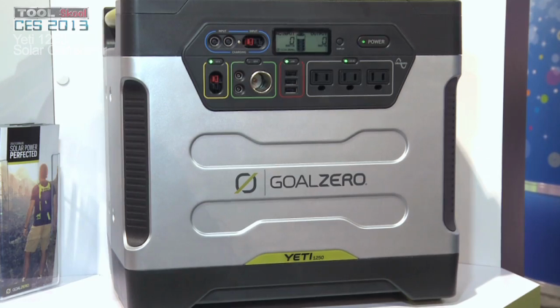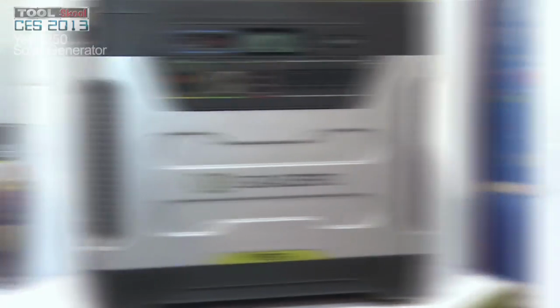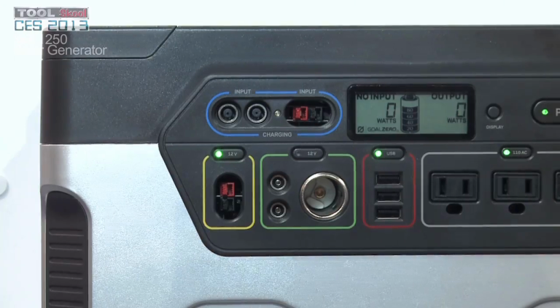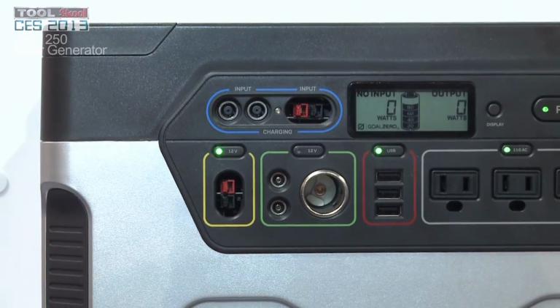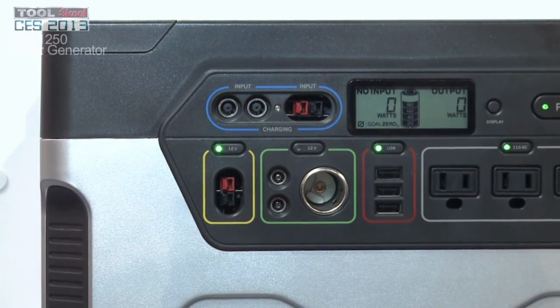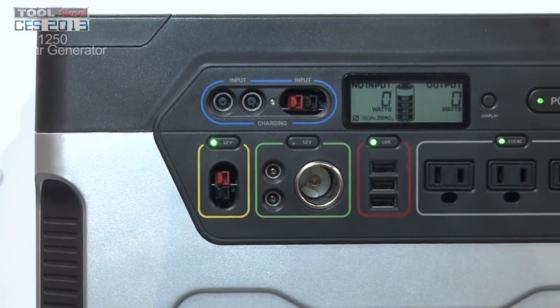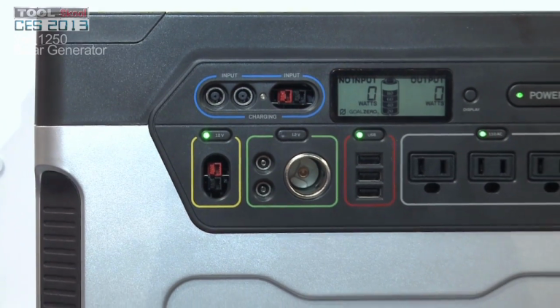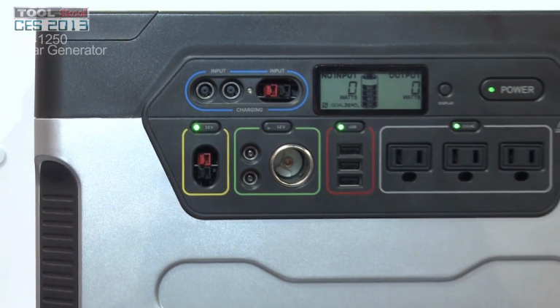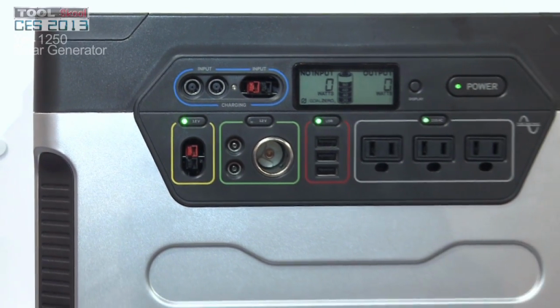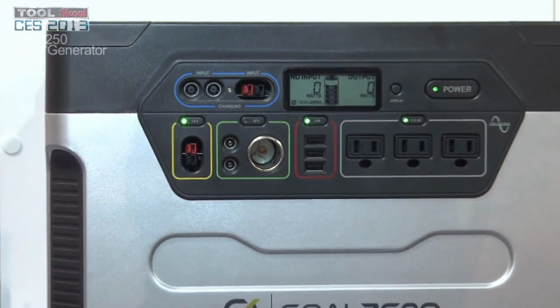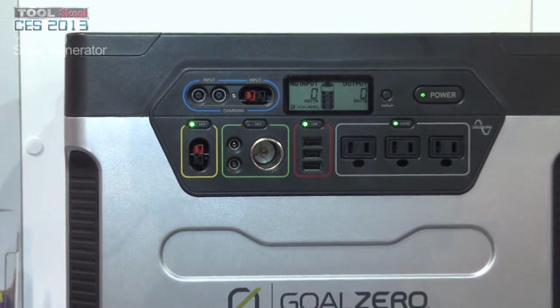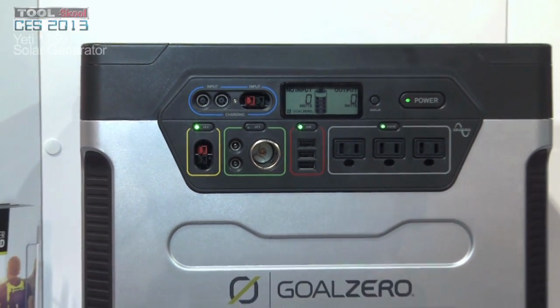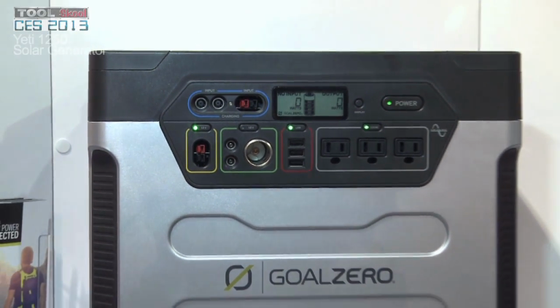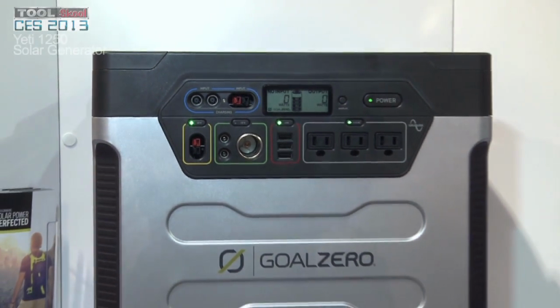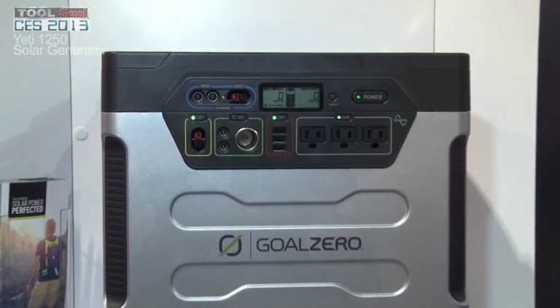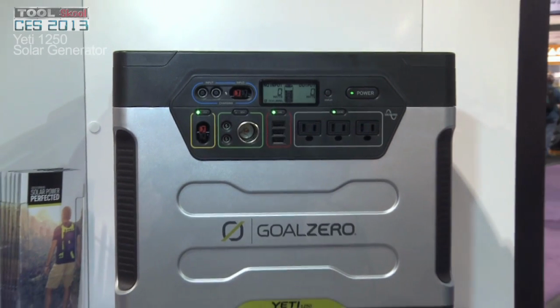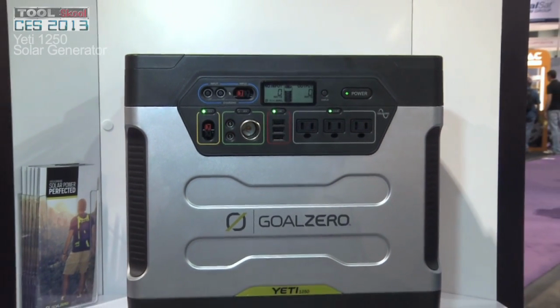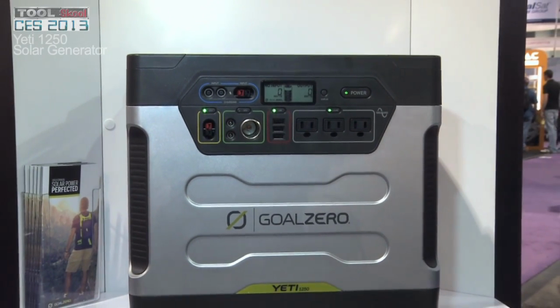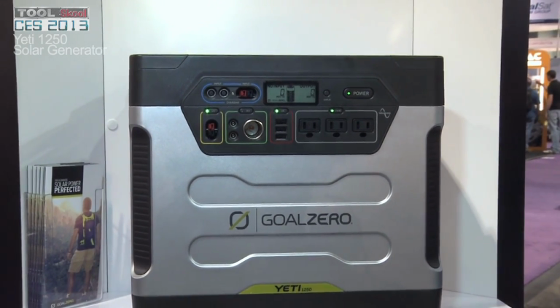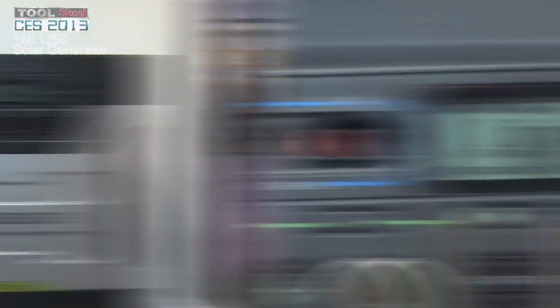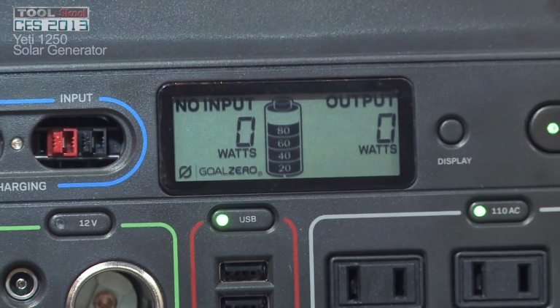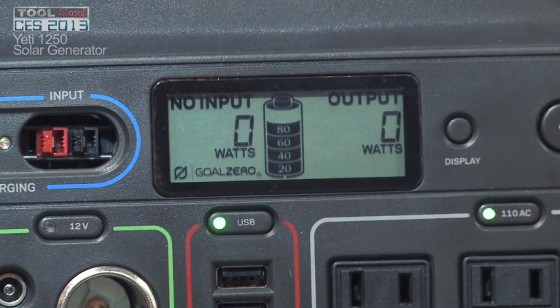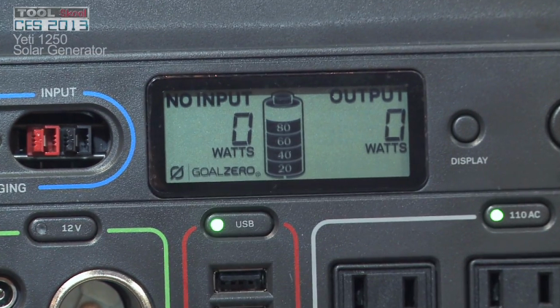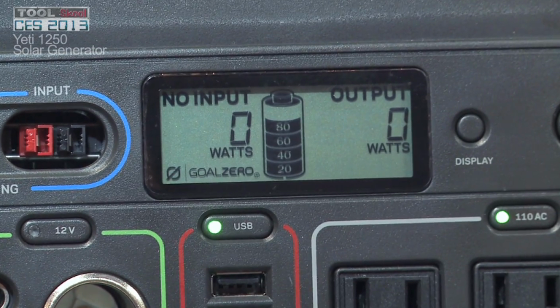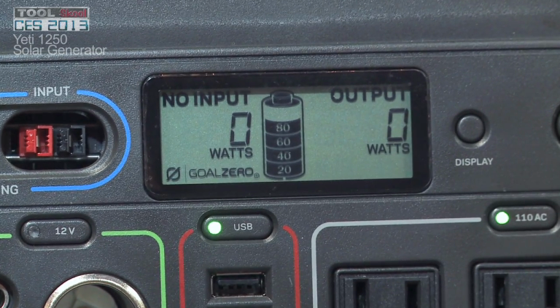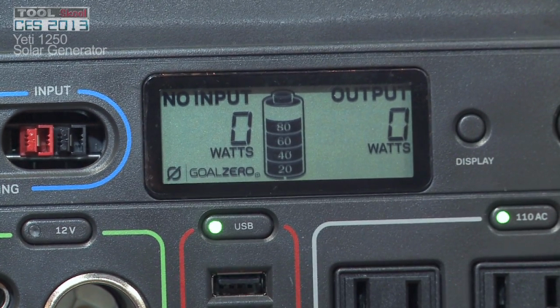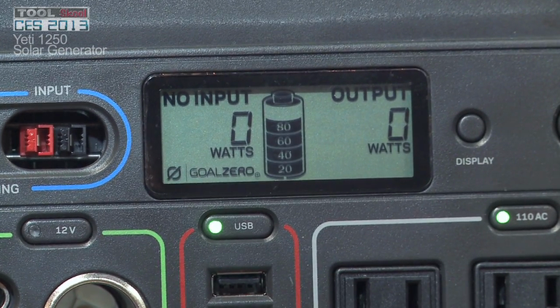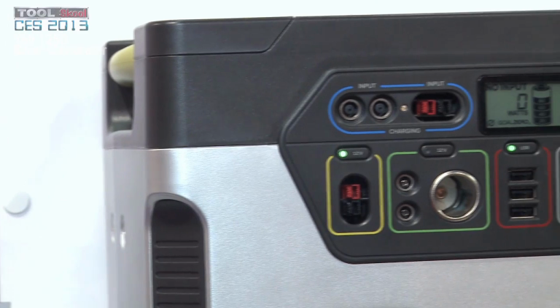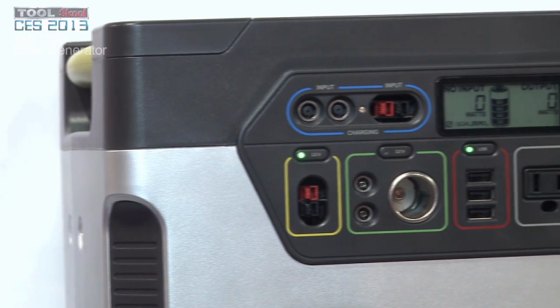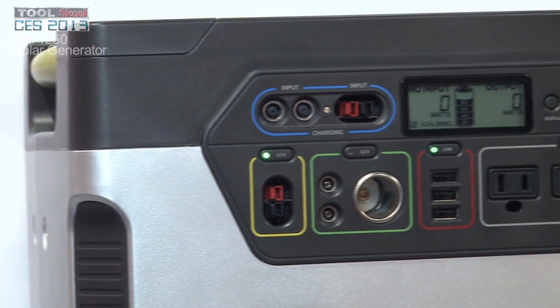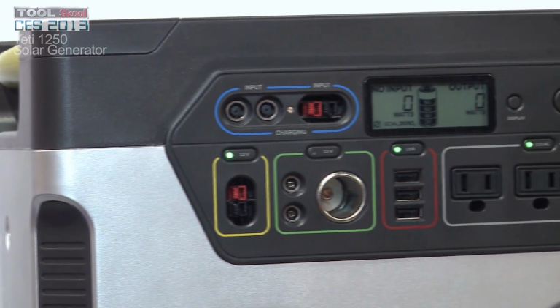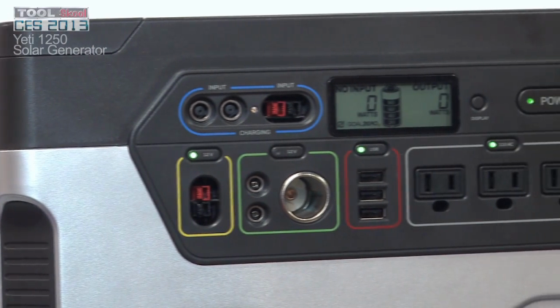It's a hundred pound beast that packs a punch because this guy can even power a refrigerator or a chop saw. Up to 3,000 watts with the pure sine inverter, which basically means it's identical to your wall plug. So you can plug in three refrigerators if you want.